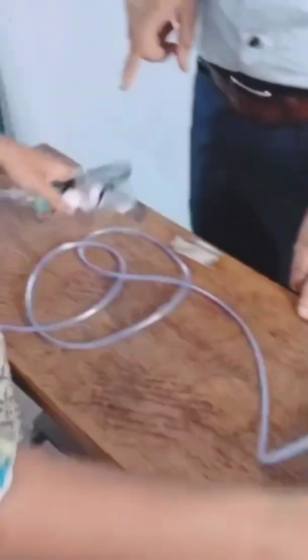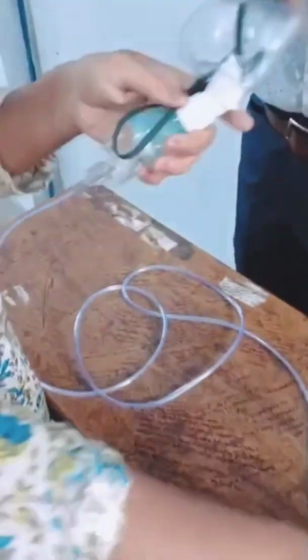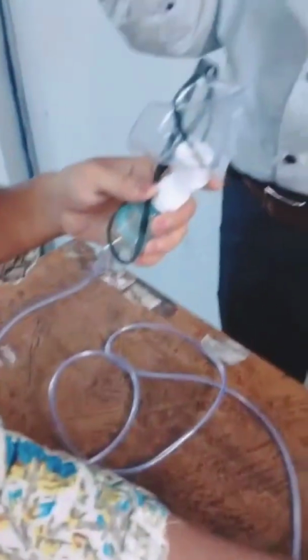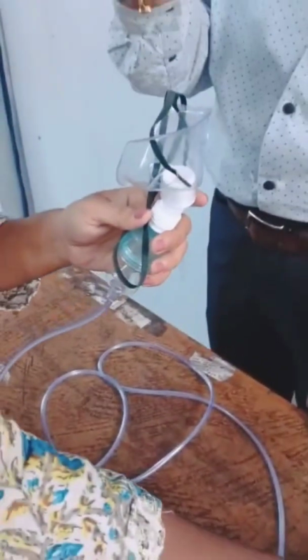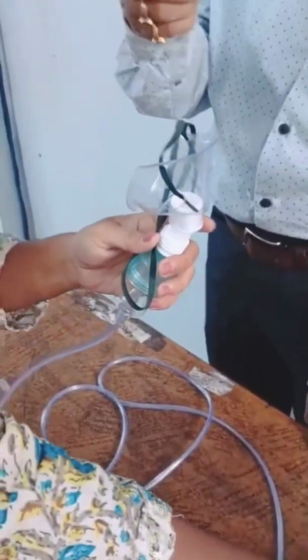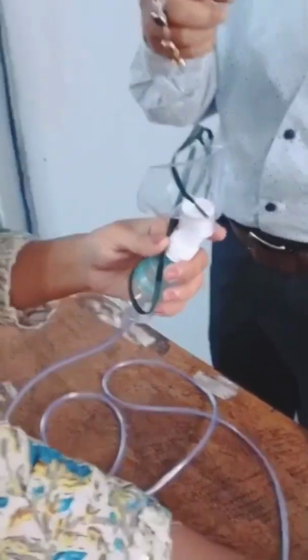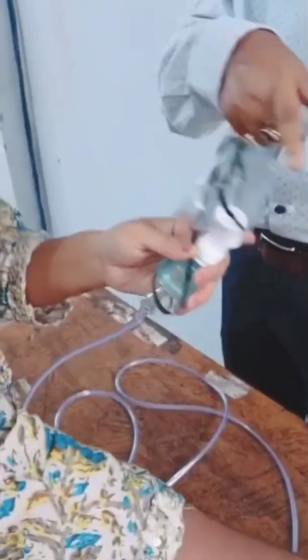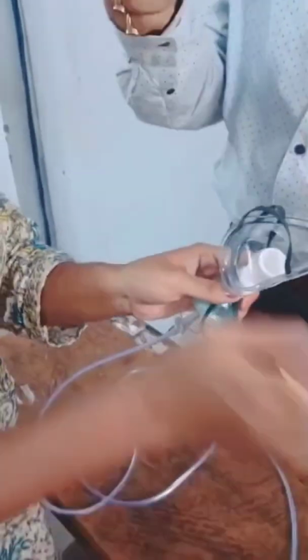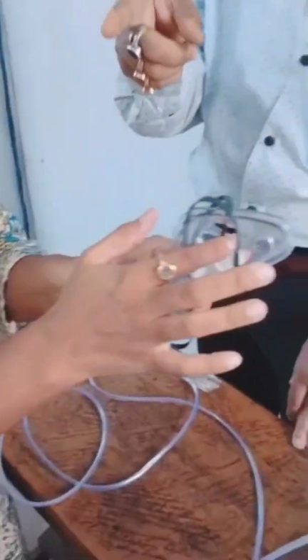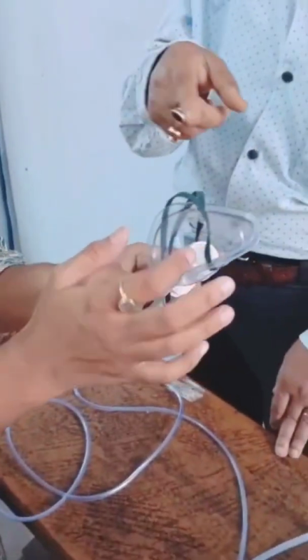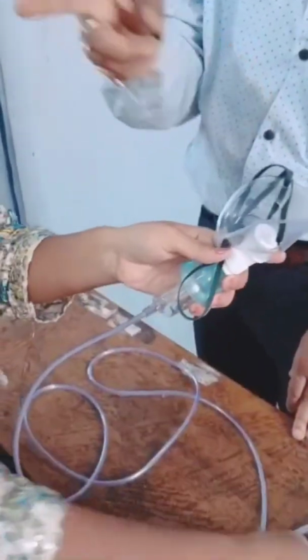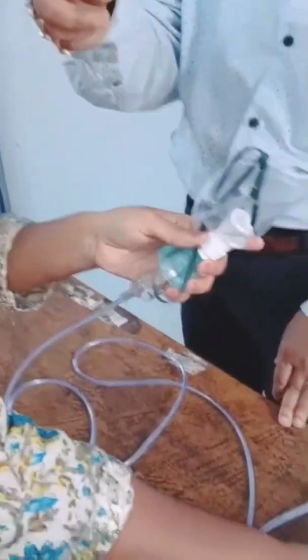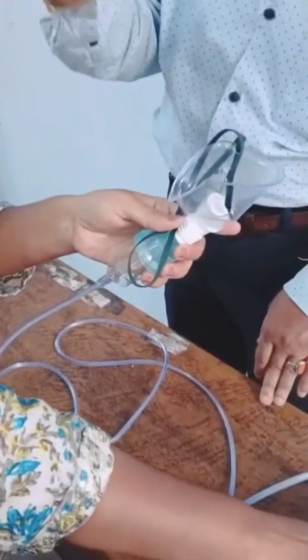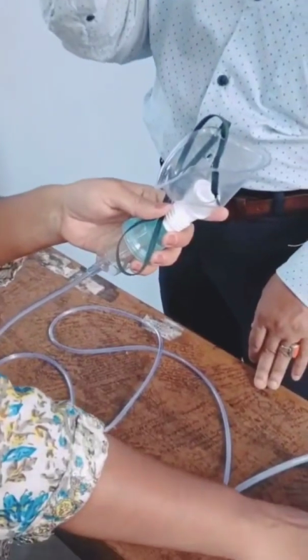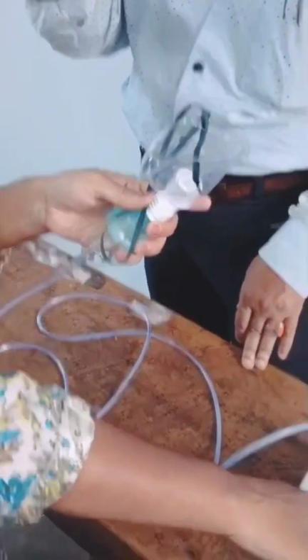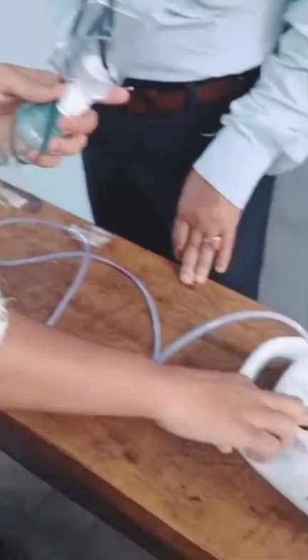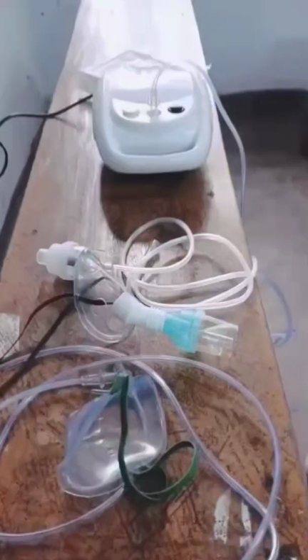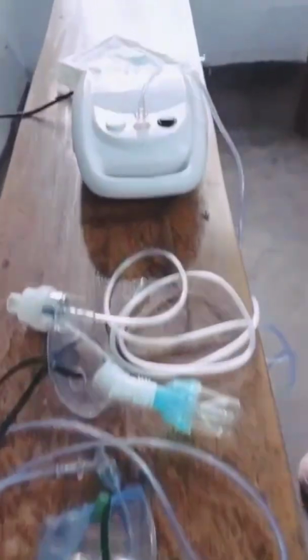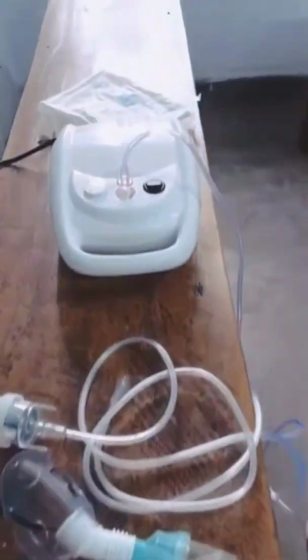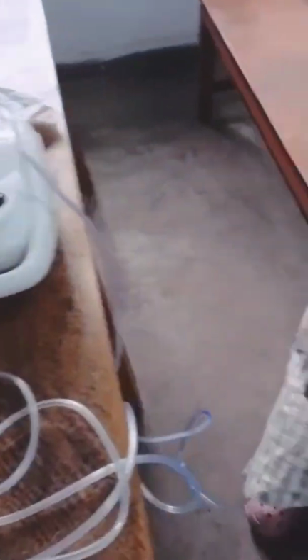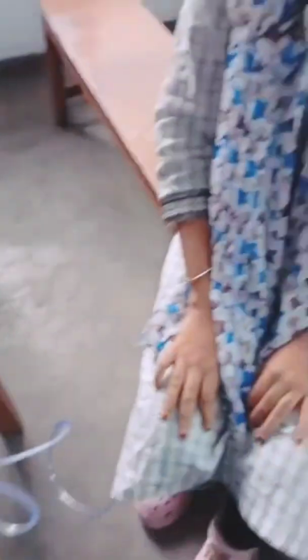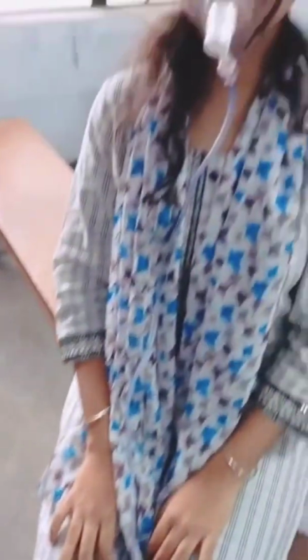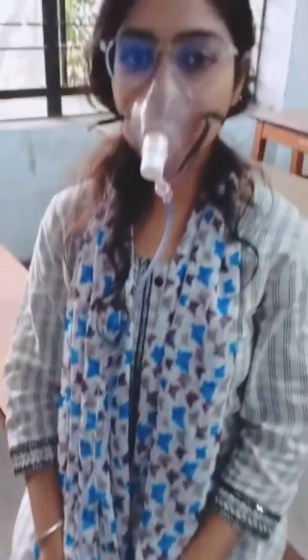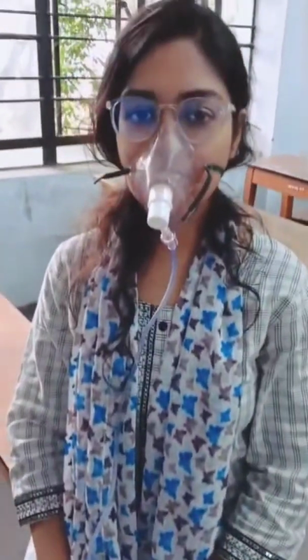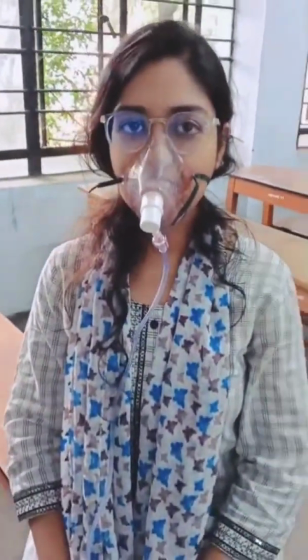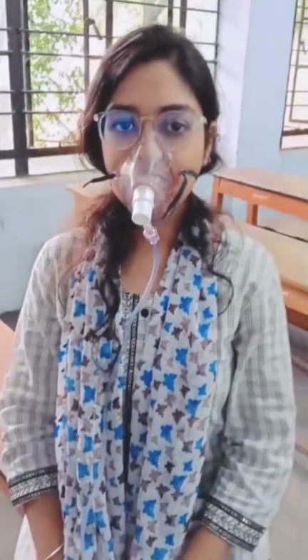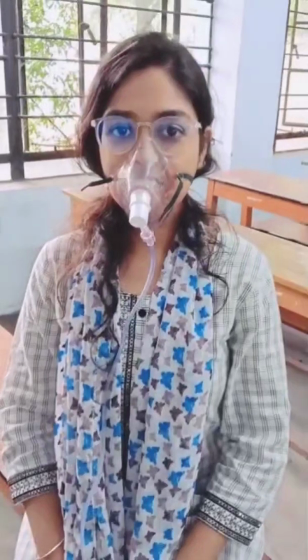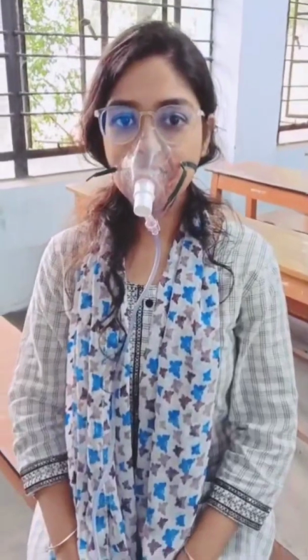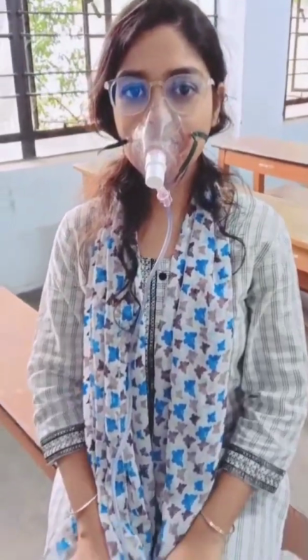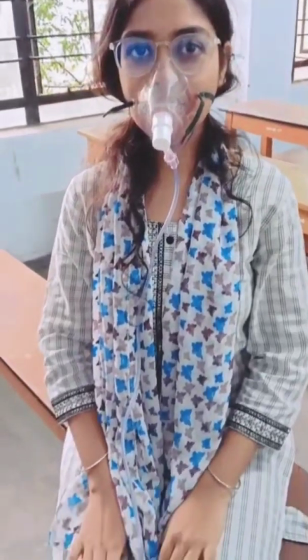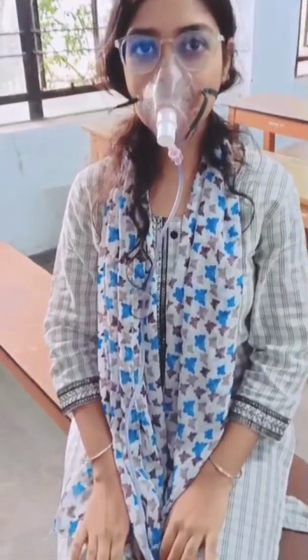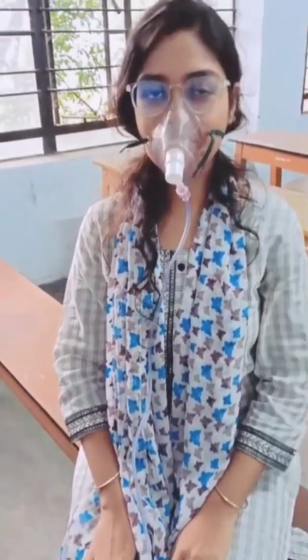Then, we securely connect everything and switch on the machine. Within seconds, you will see a fine mist begin to flow. The patient should inhale the mist slowly and deeply for 5 to 10 minutes.